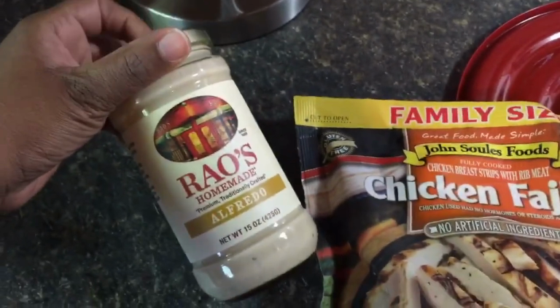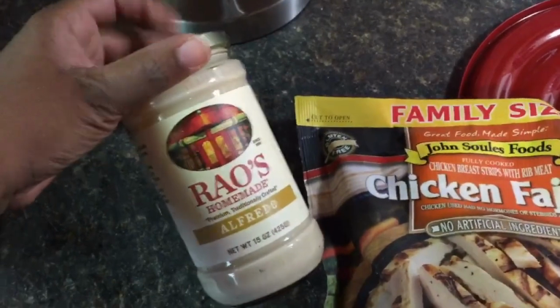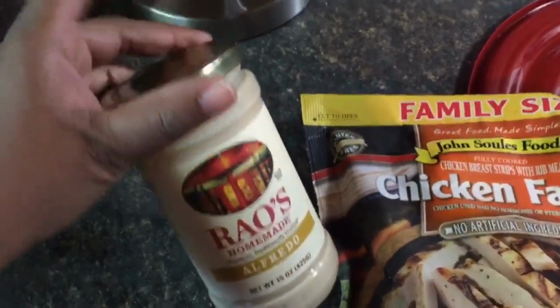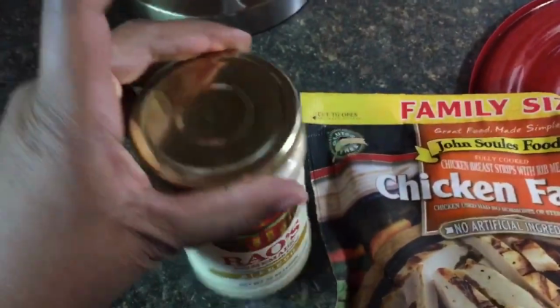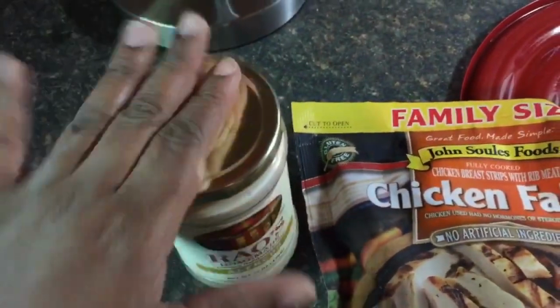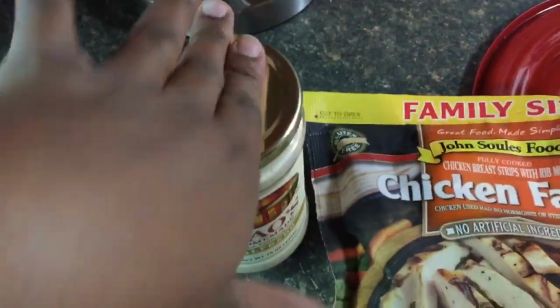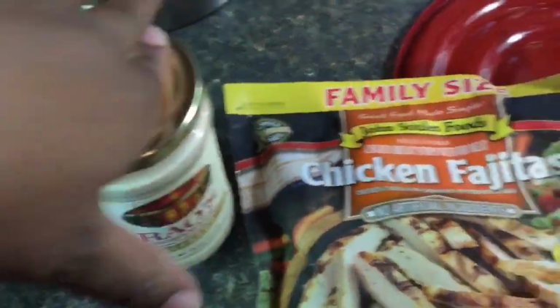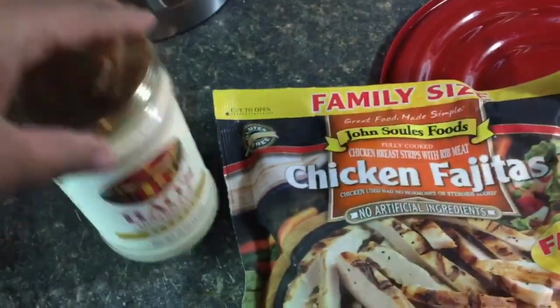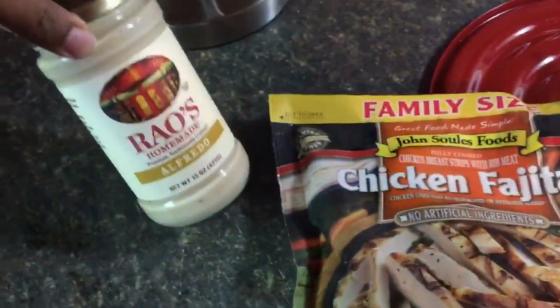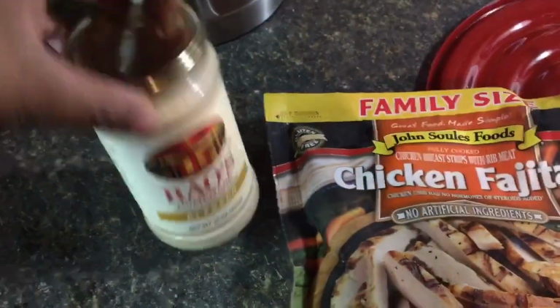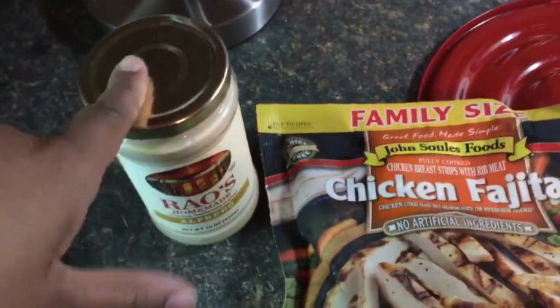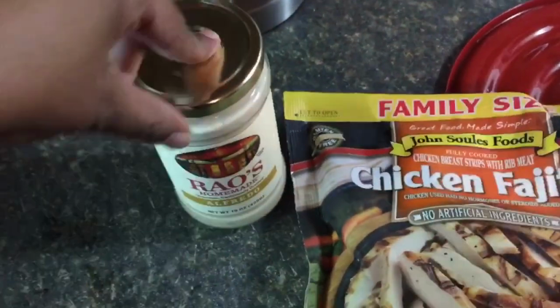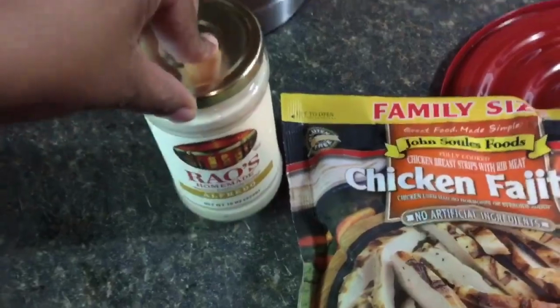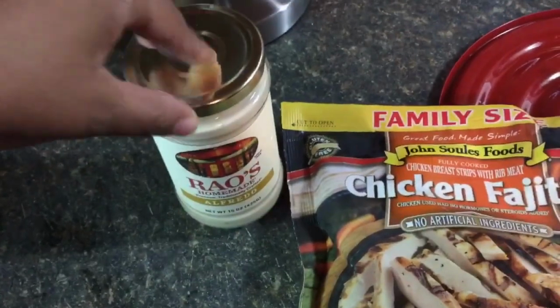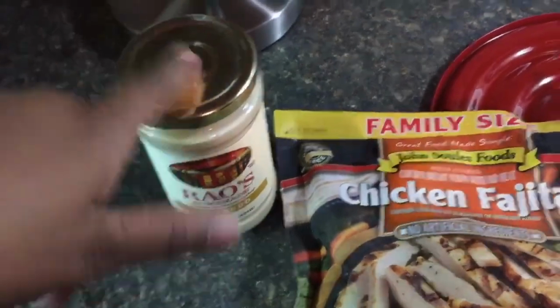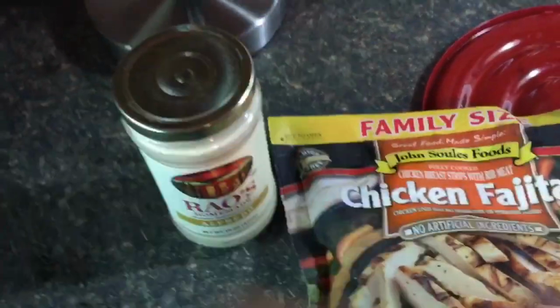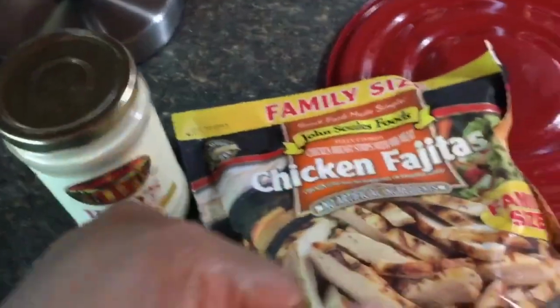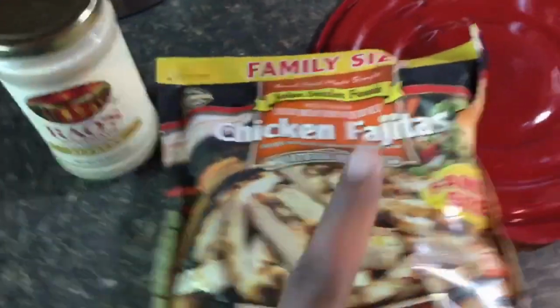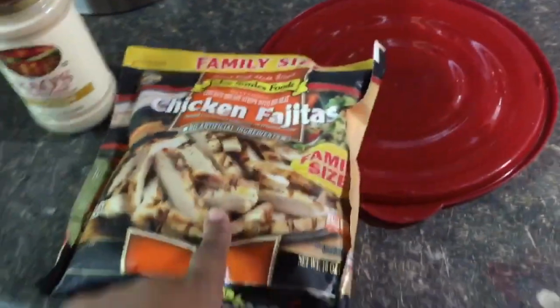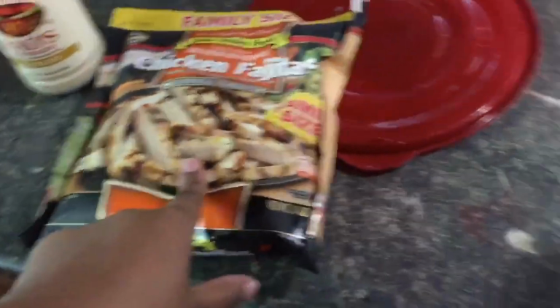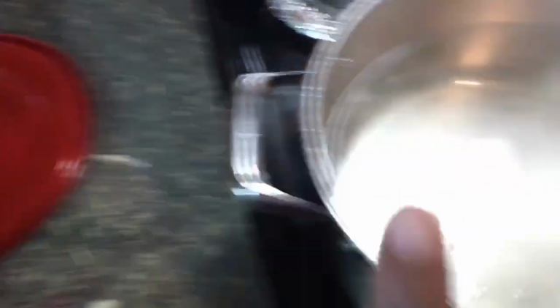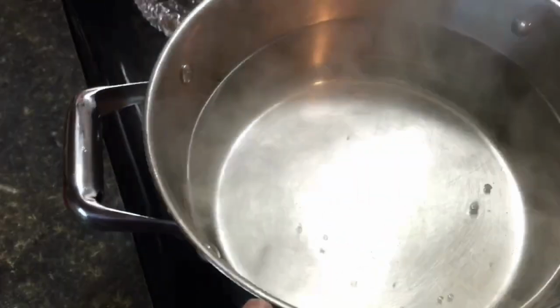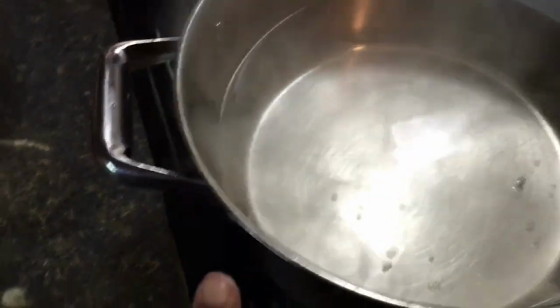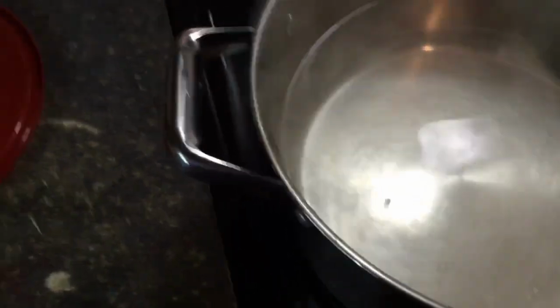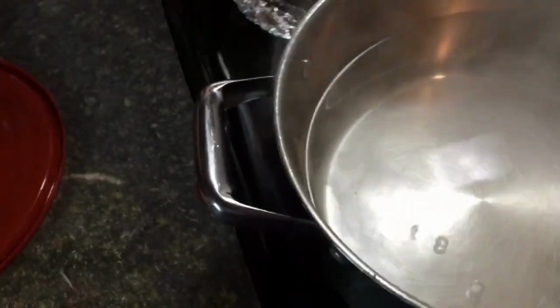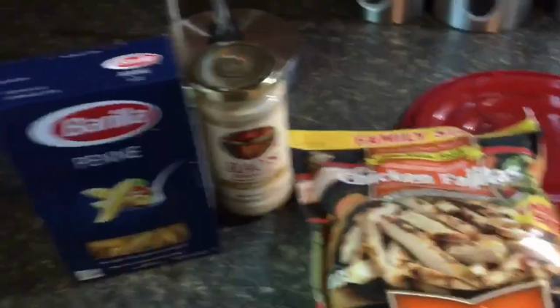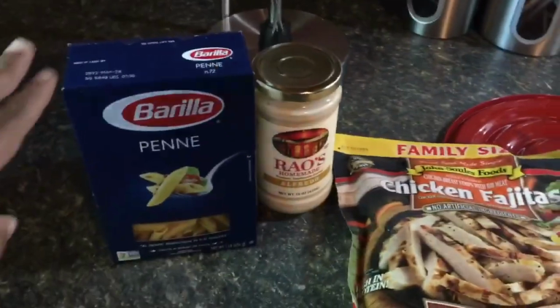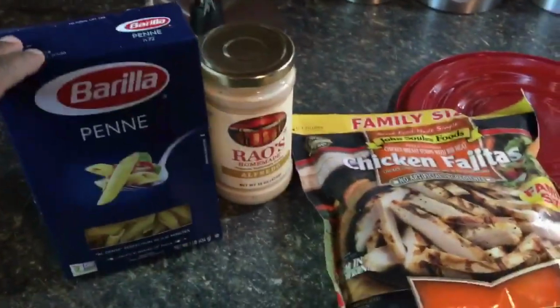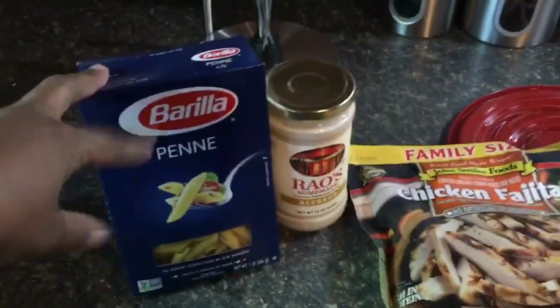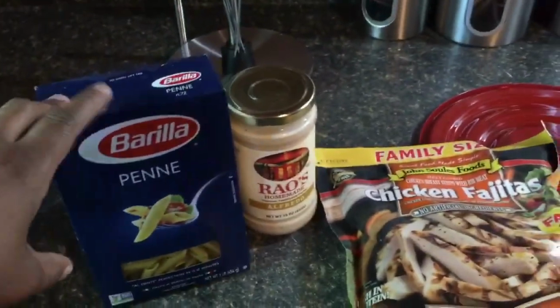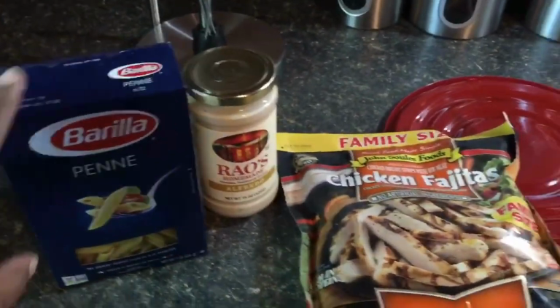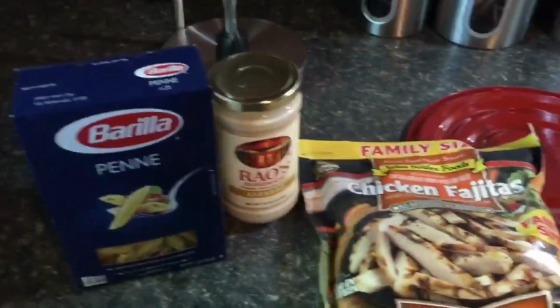I picked up this alfredo sauce right here — pretty expensive, it was eight dollars. The reason I only picked up one jar is because I'm just making a little bit, so I won't be using all of it. I have my water boiling, let me get my noodles — these are the noodles I'm going to be using.